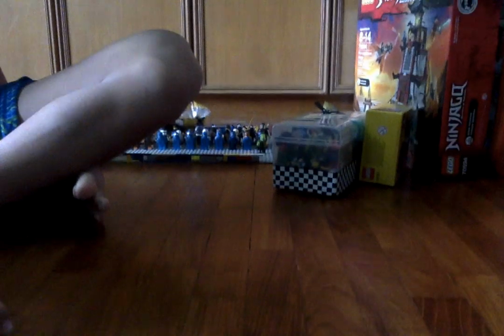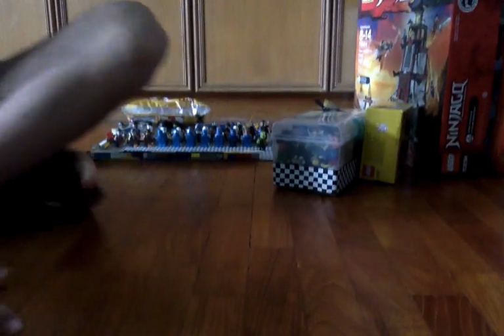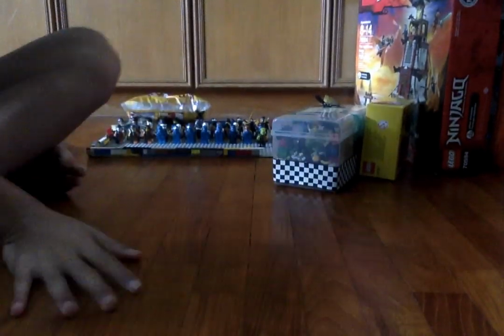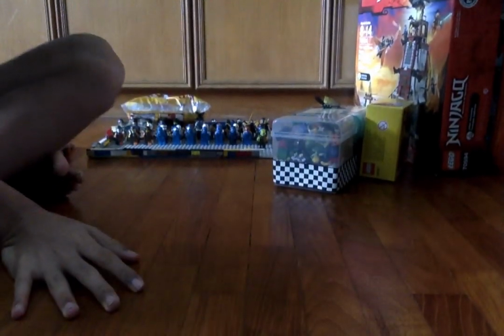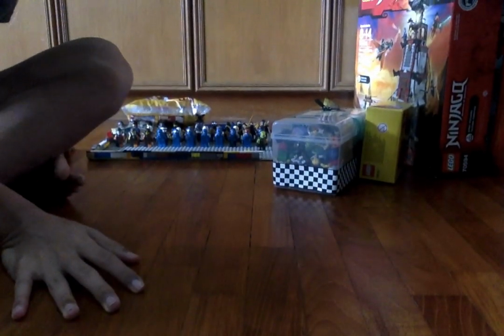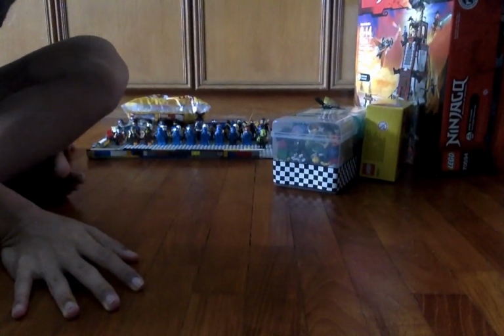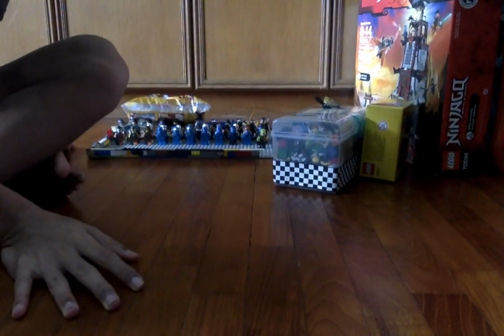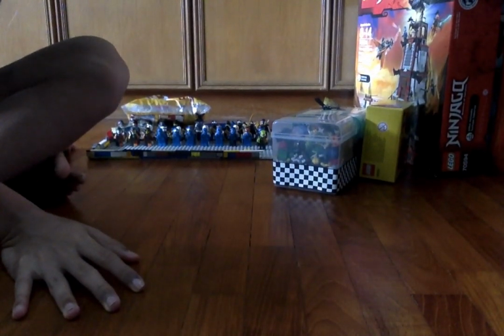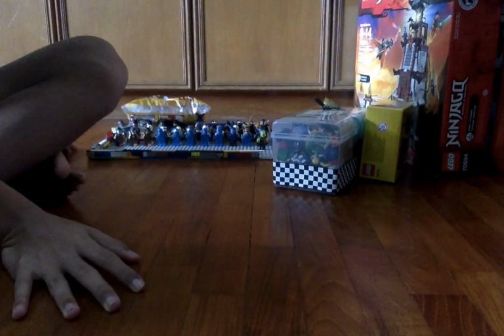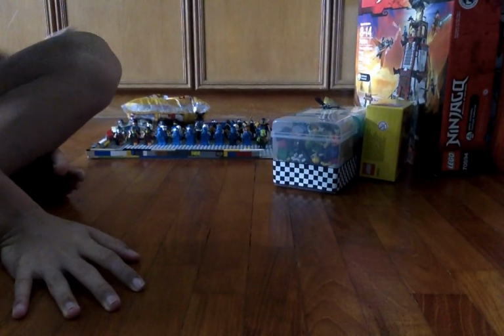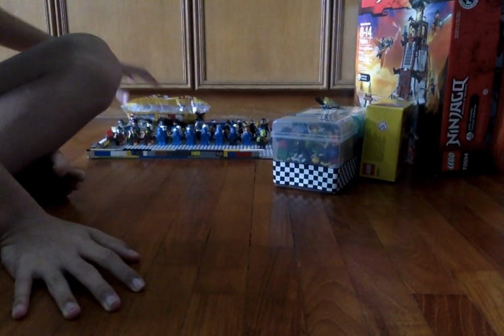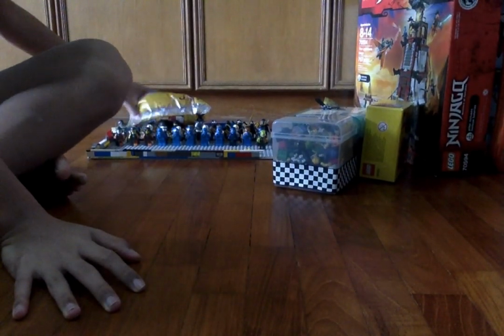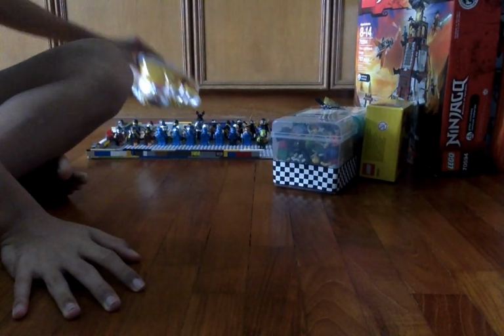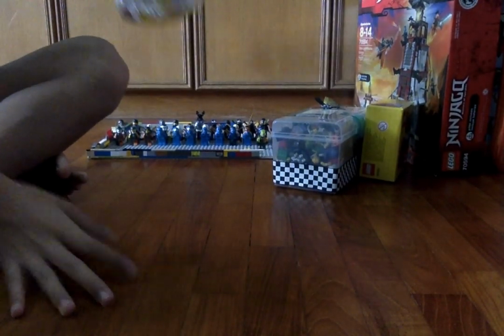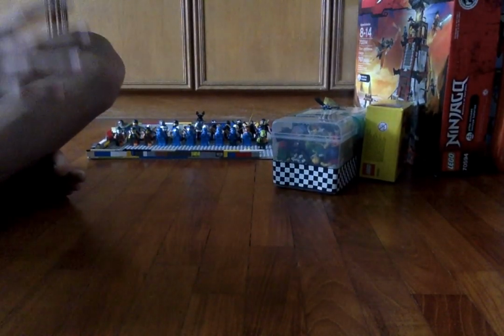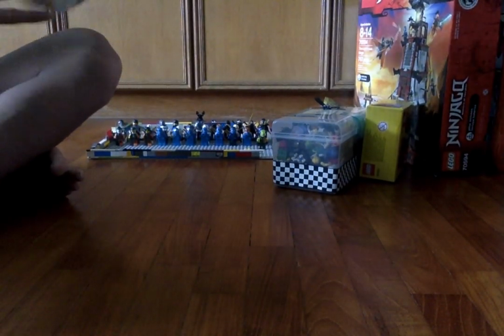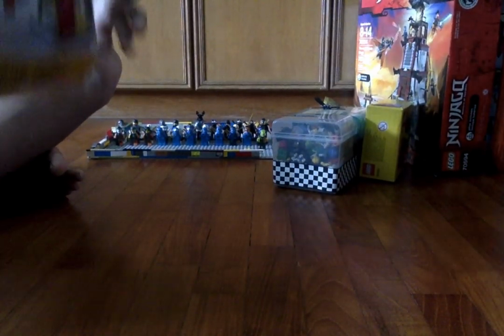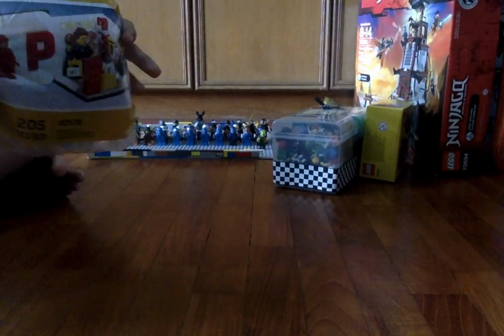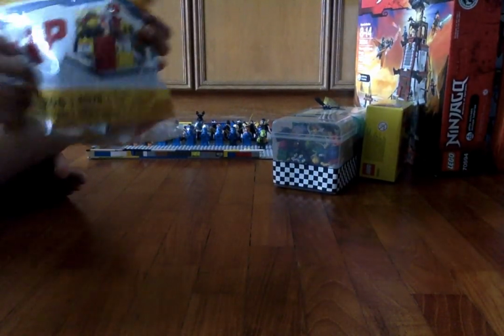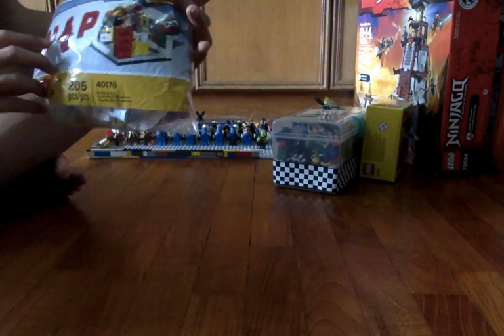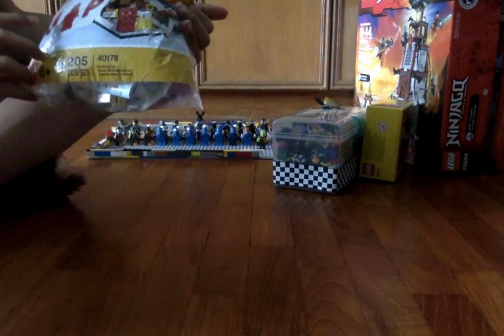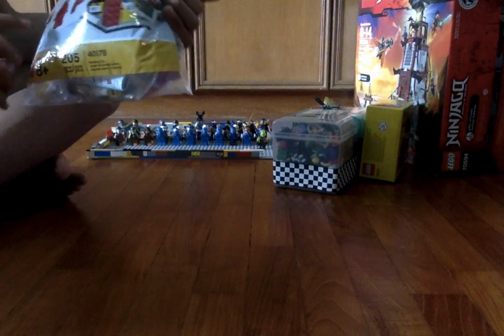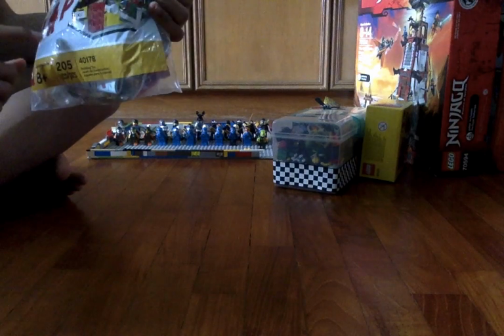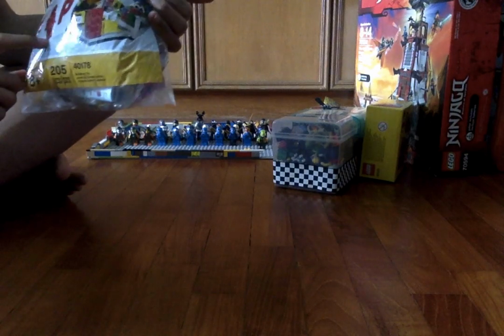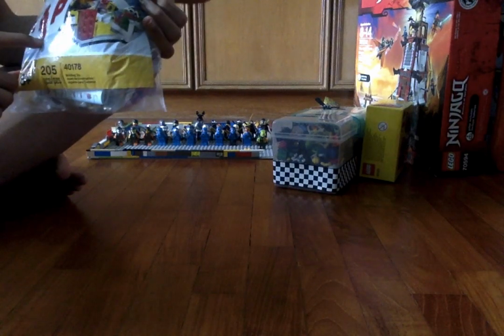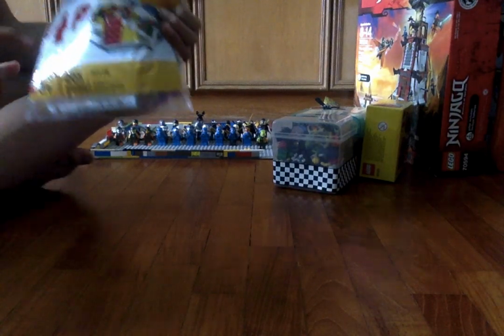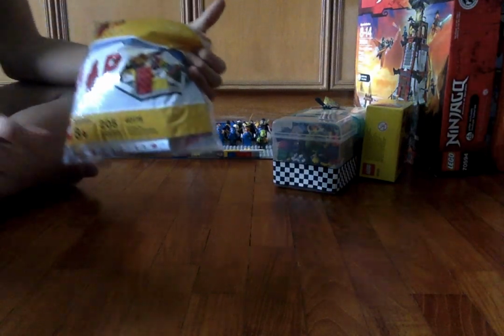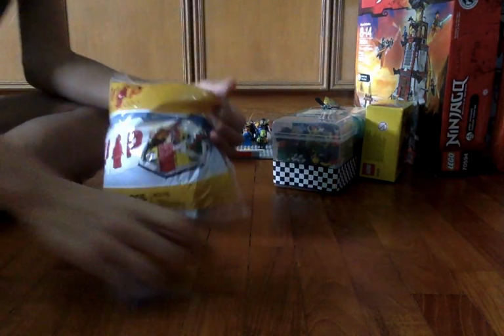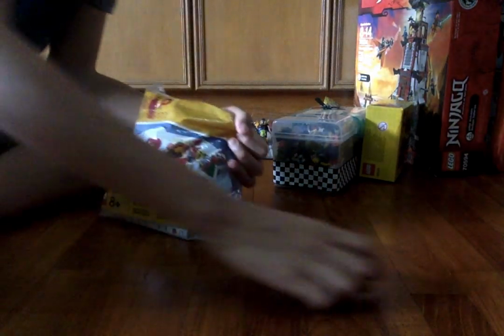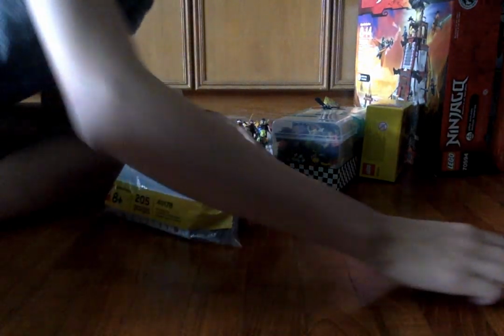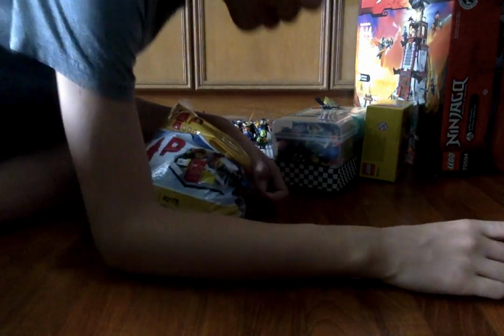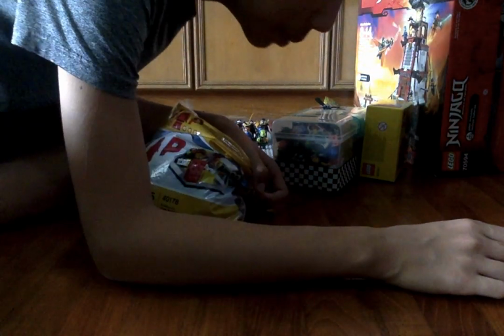Hey, this is Rotting Tim on YouTube, and today we're going to be building this Lego VIP store that I got for Christmas.